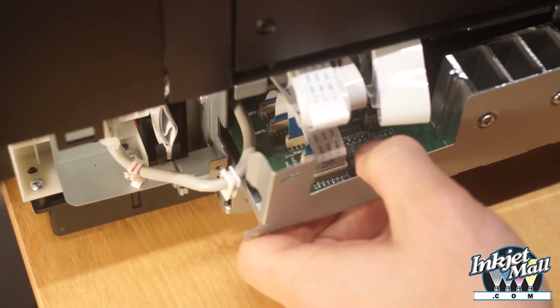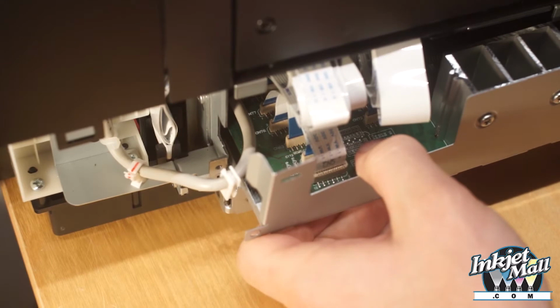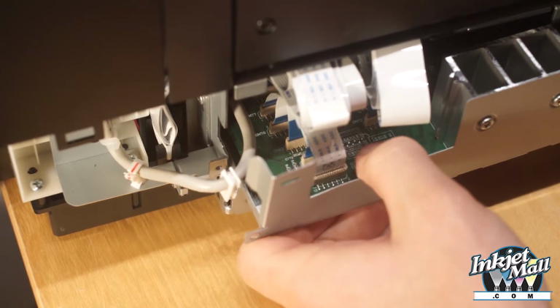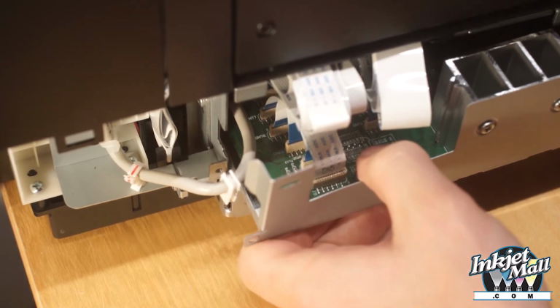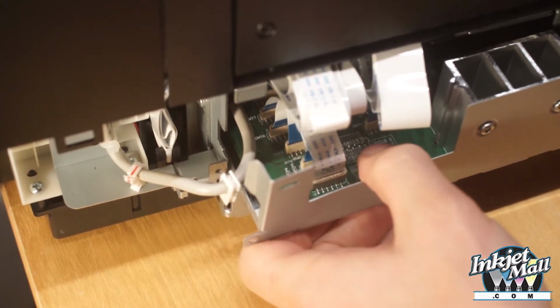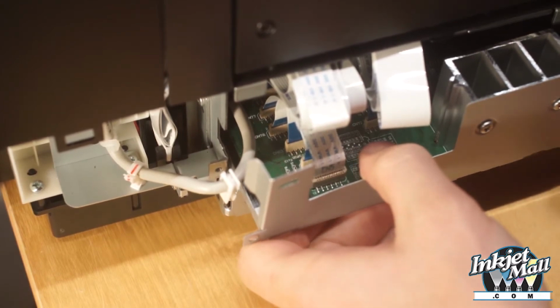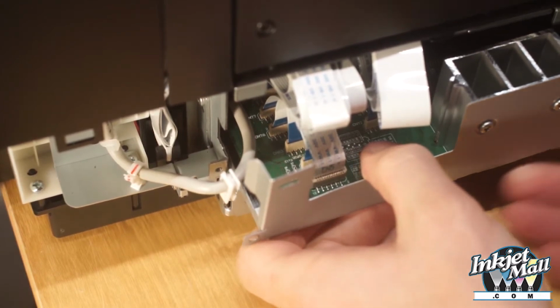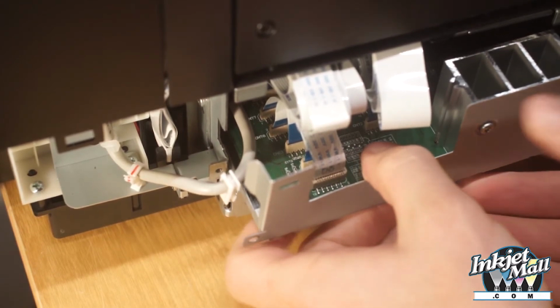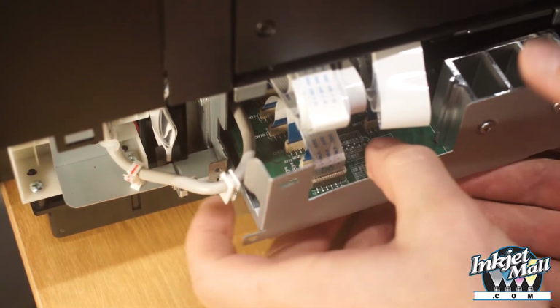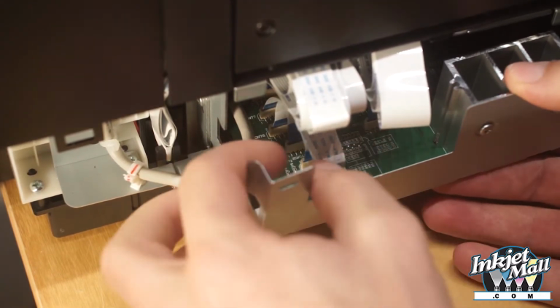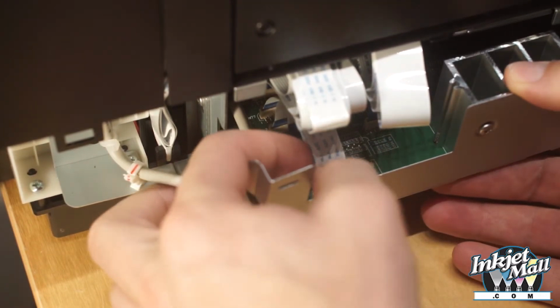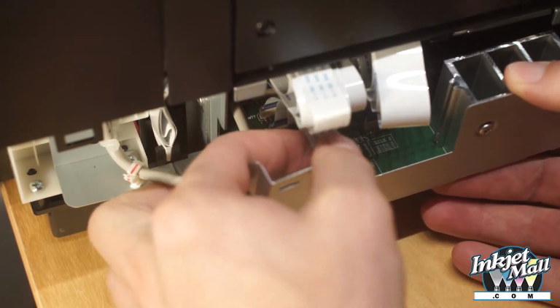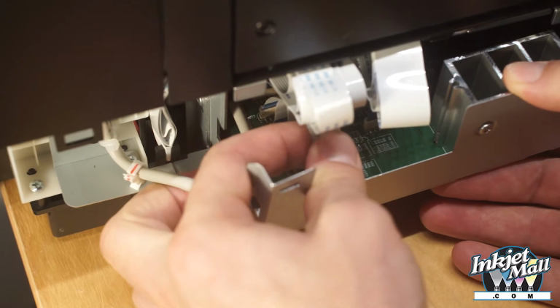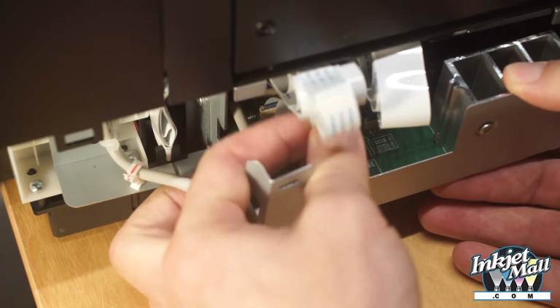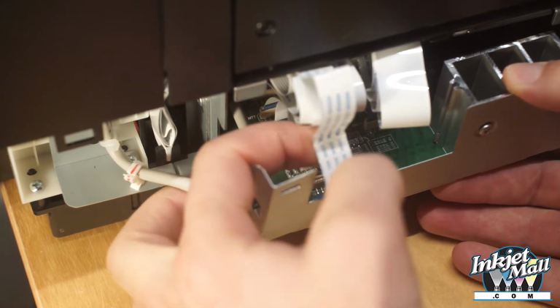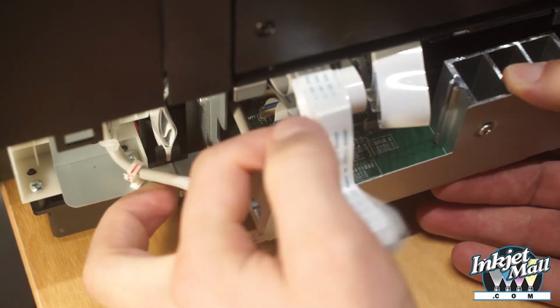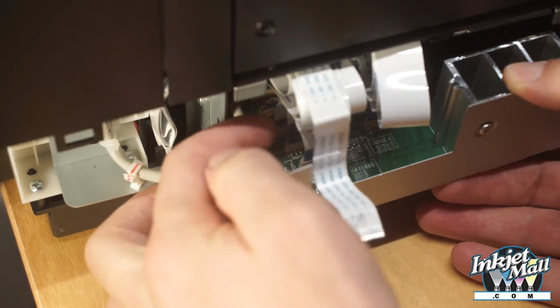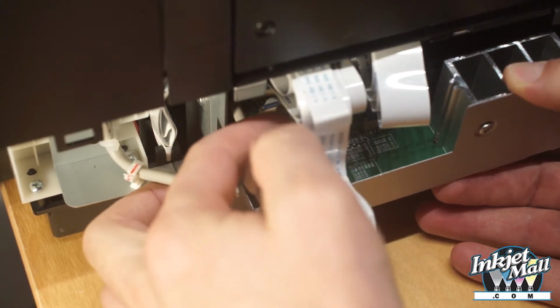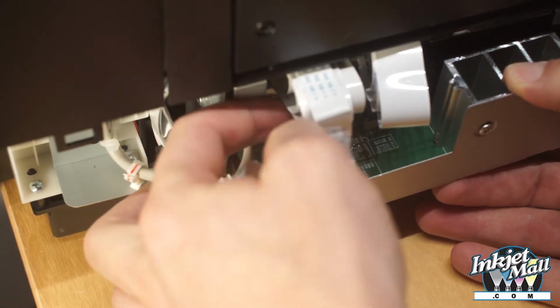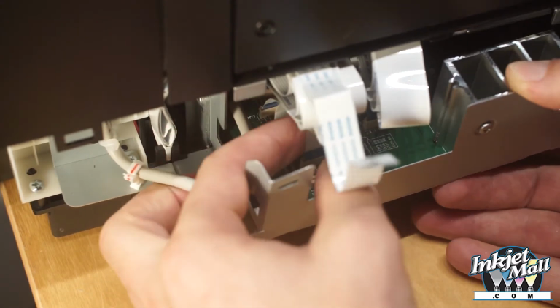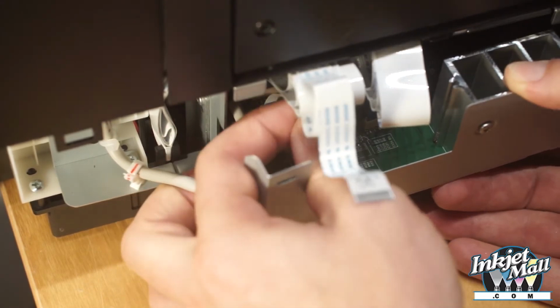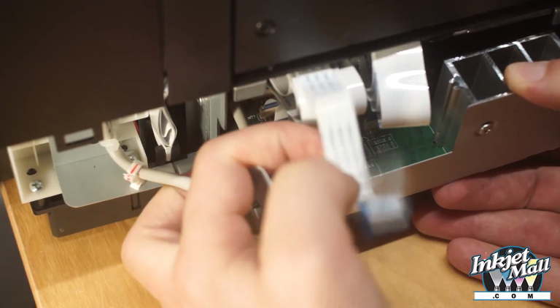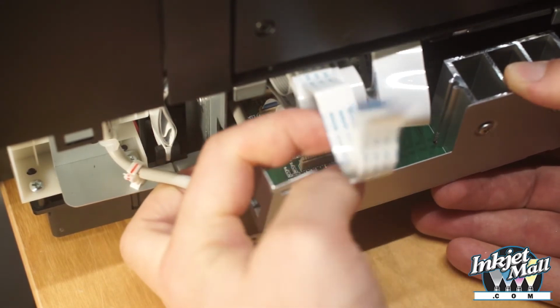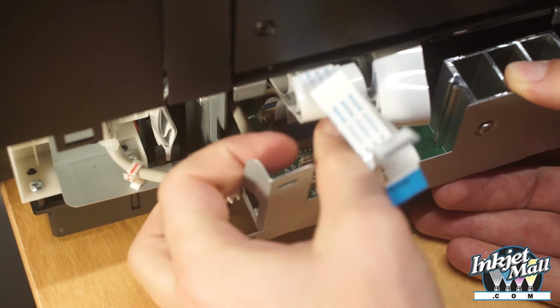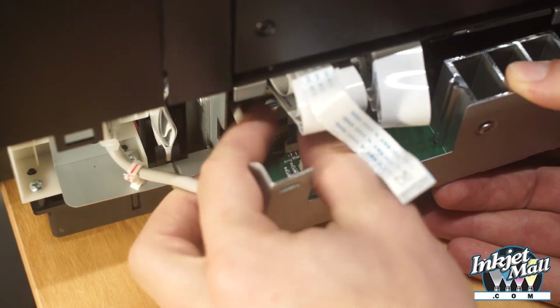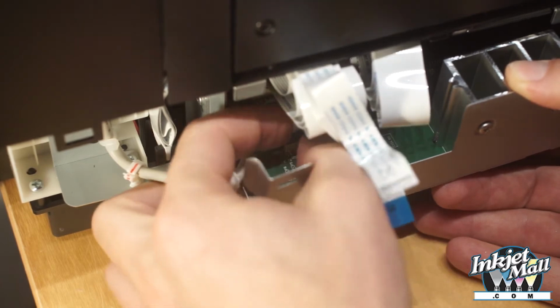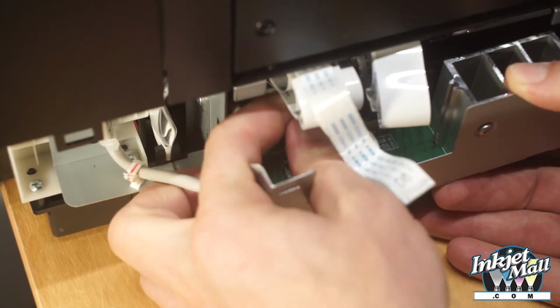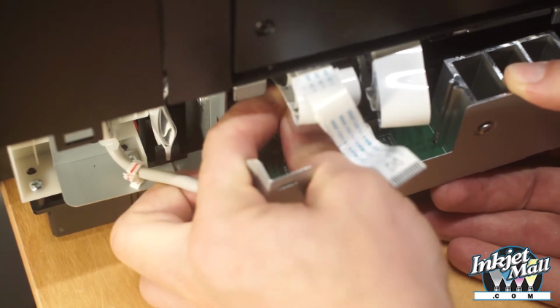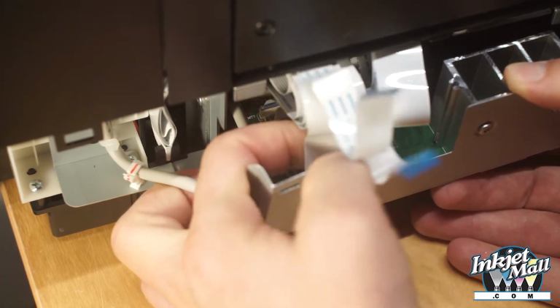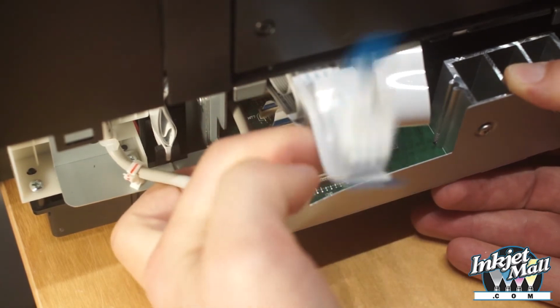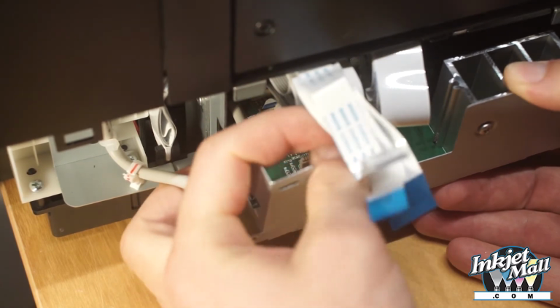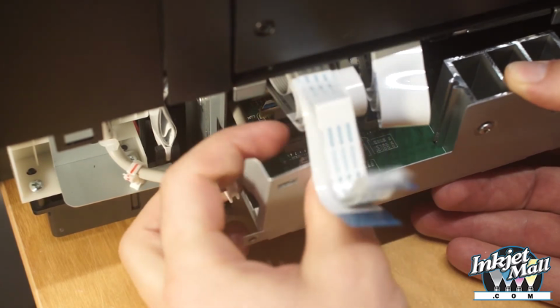Step 7. On the left of the motherboard, pull out the ribbon cables marked CN5, CN4, CN63, CN78, CN77, and CN76.